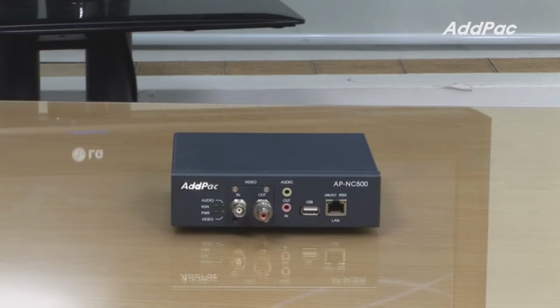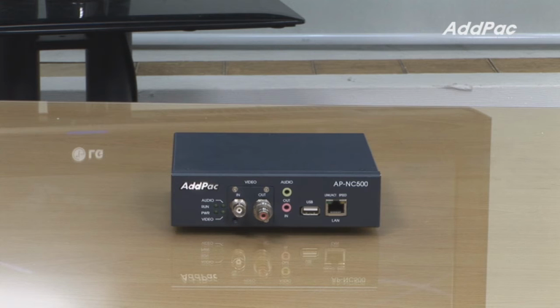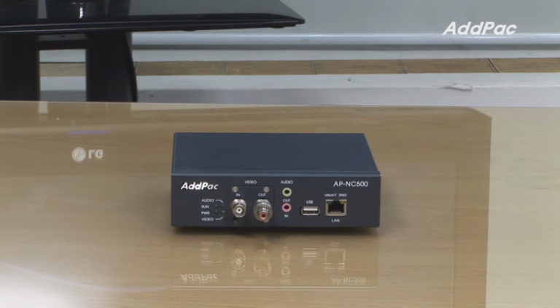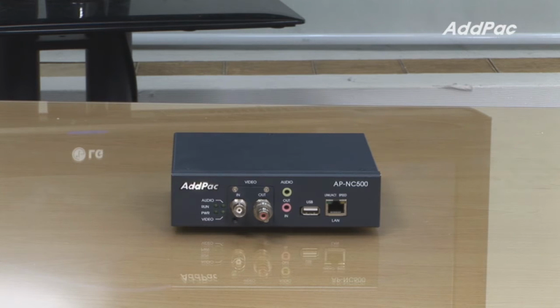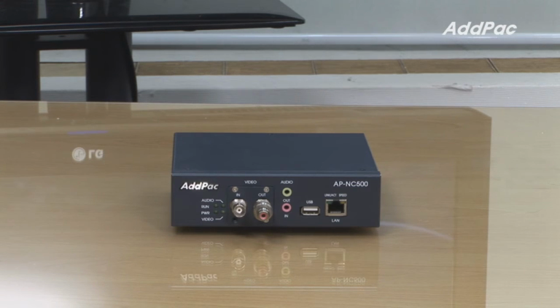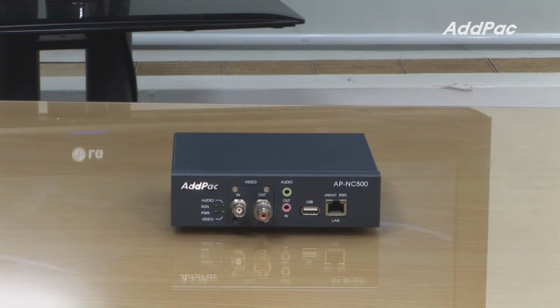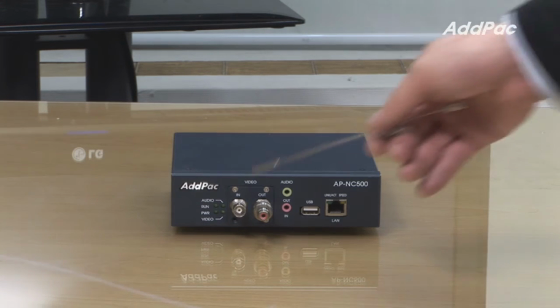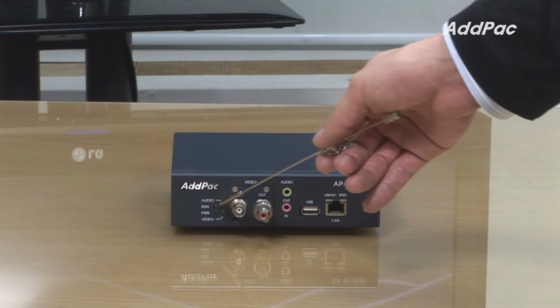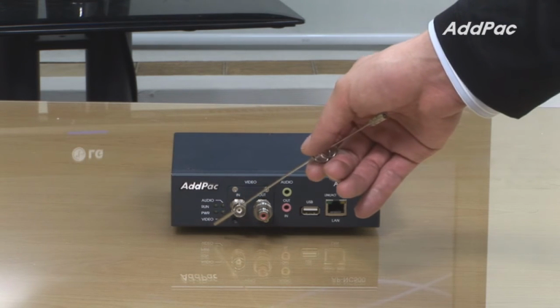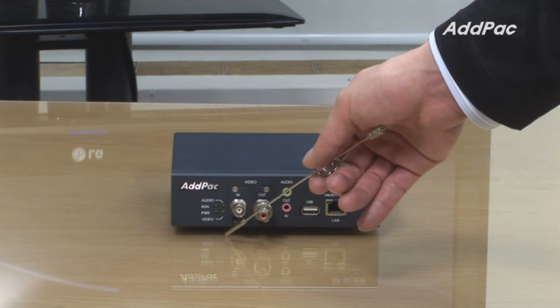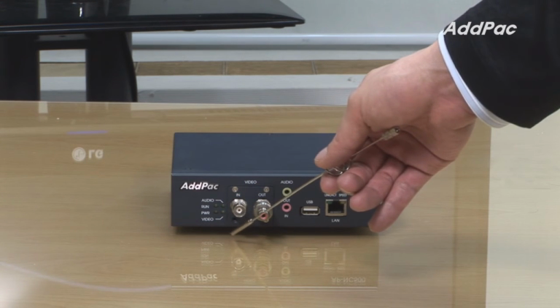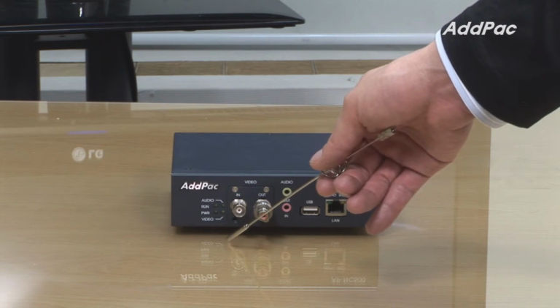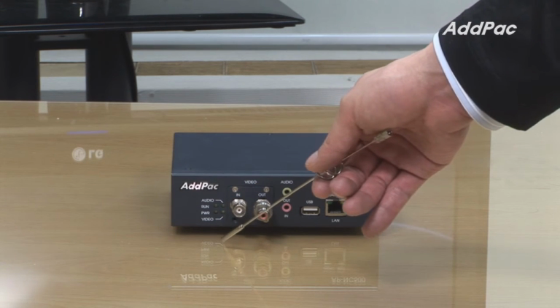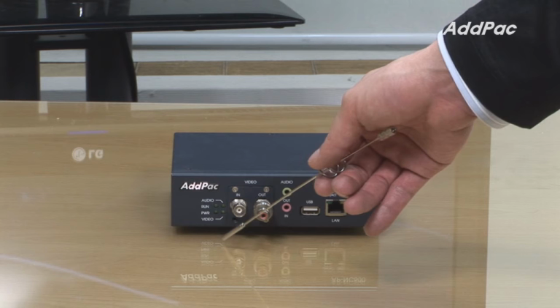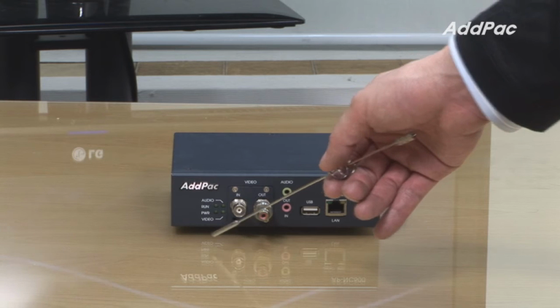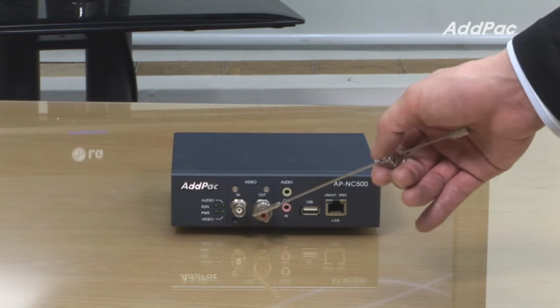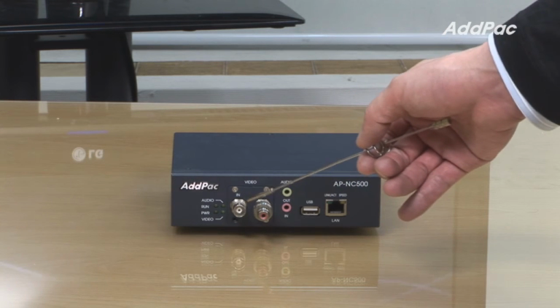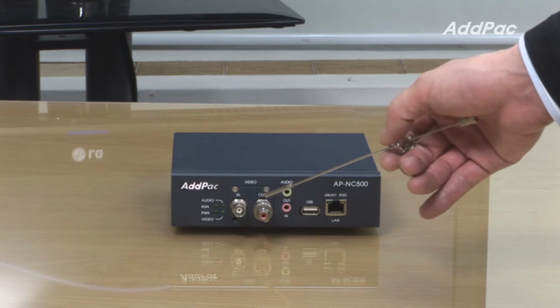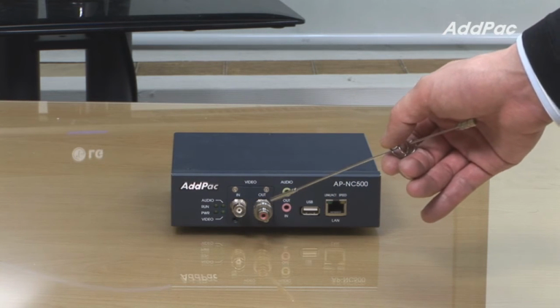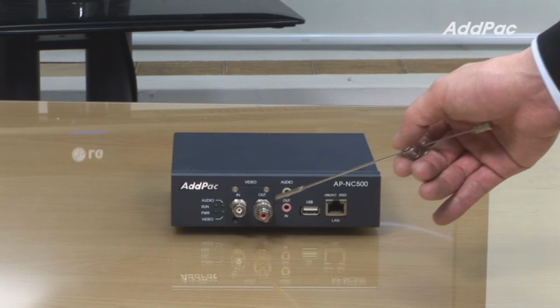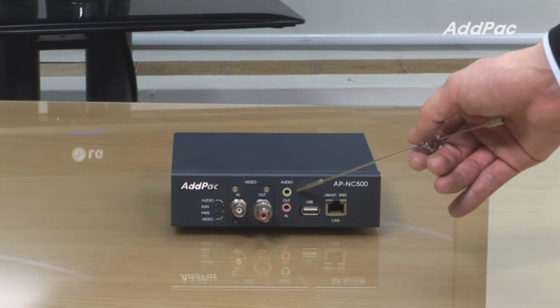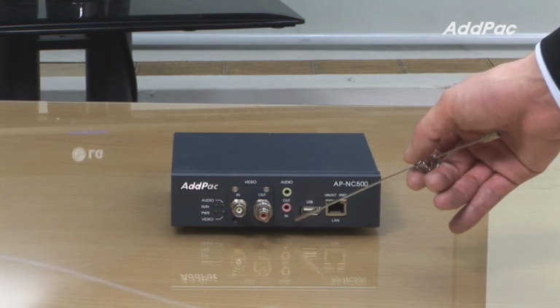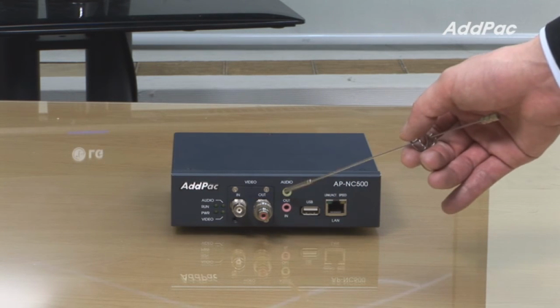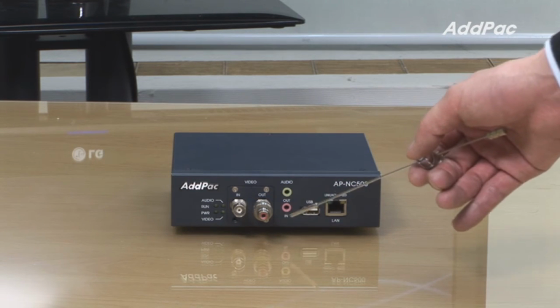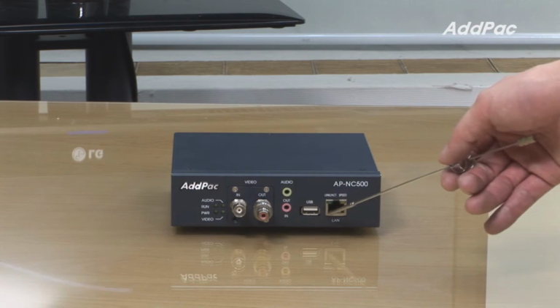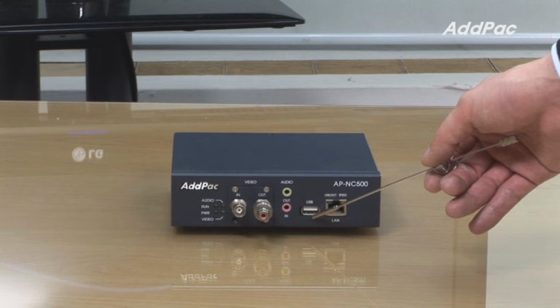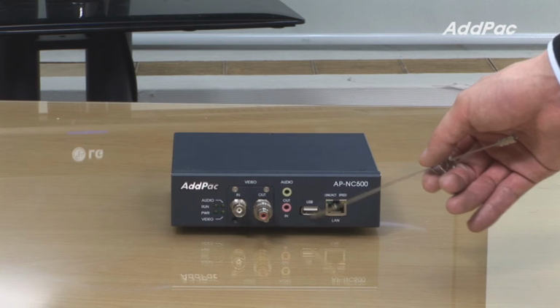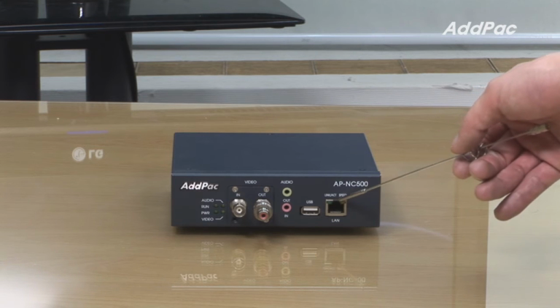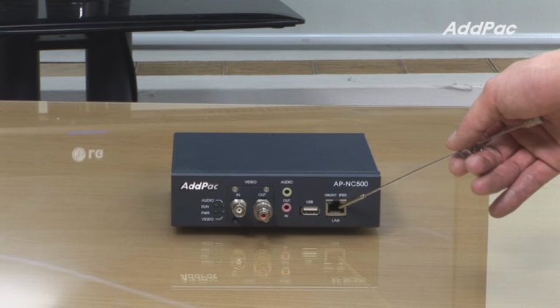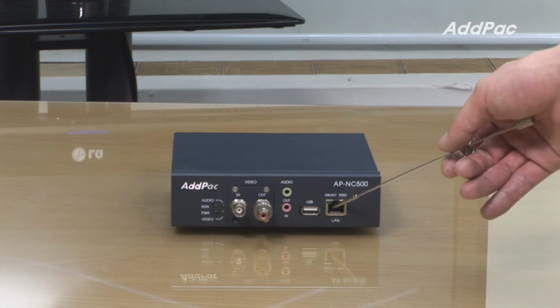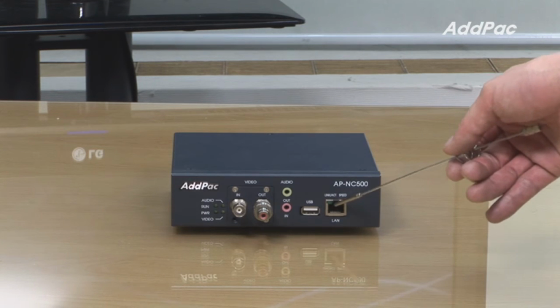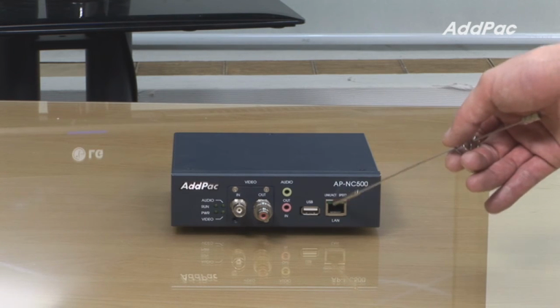The front of APNC500 supports audio, video, LED lamp for device status, video in-and-out port, audio in-and-out port, one USB port, and one fast Ethernet port.